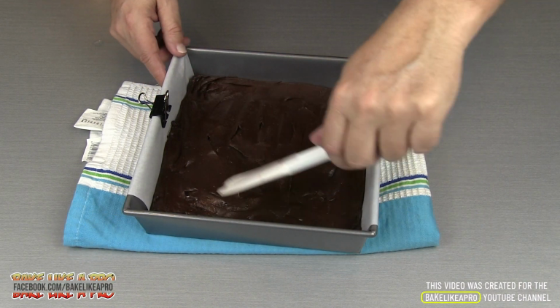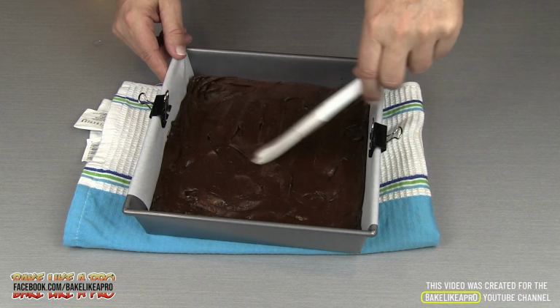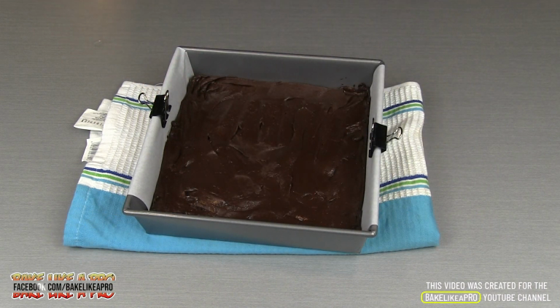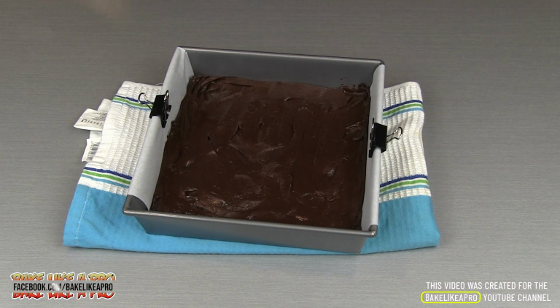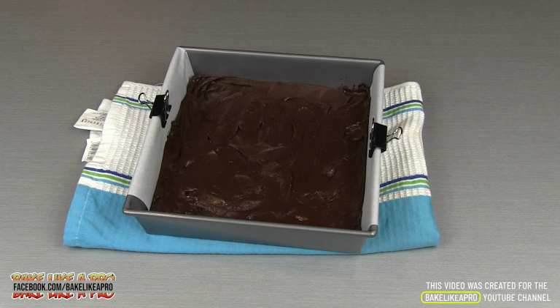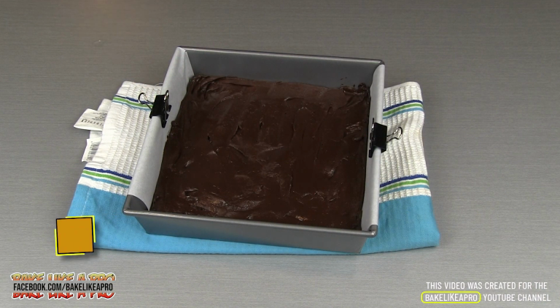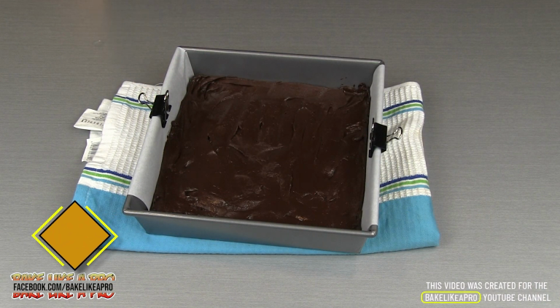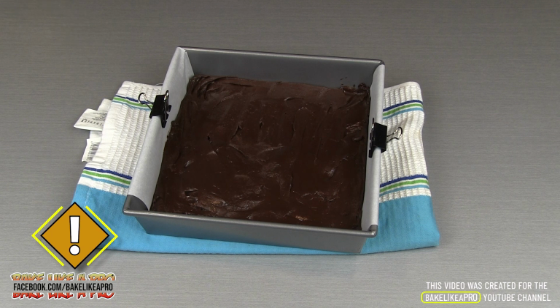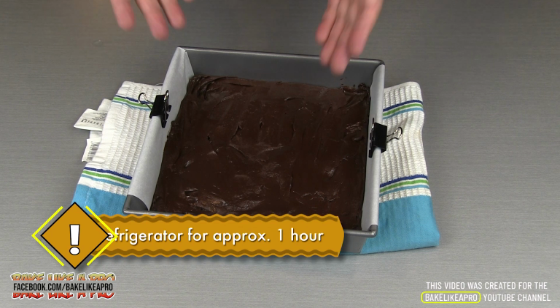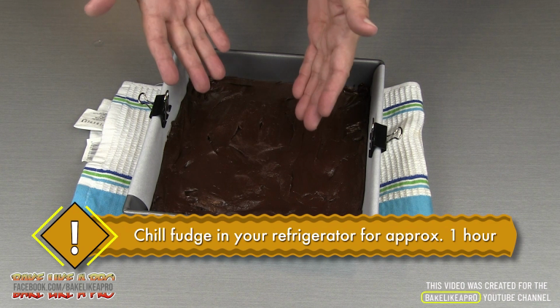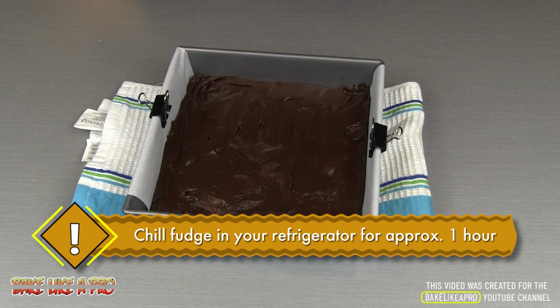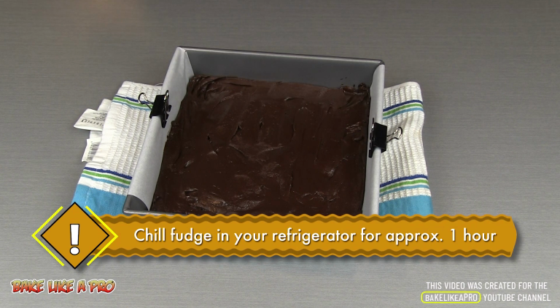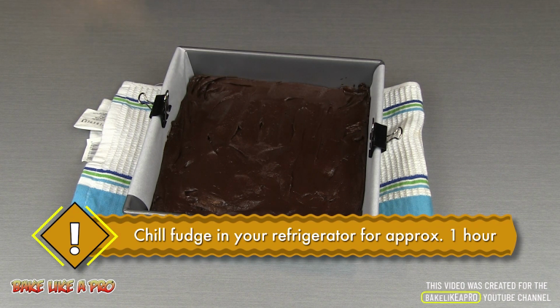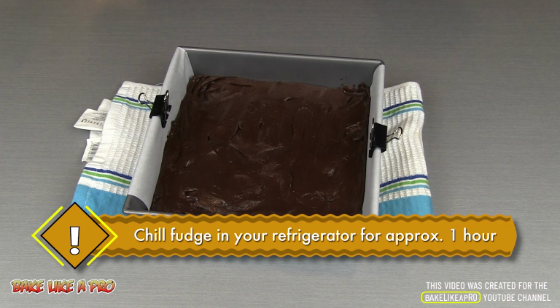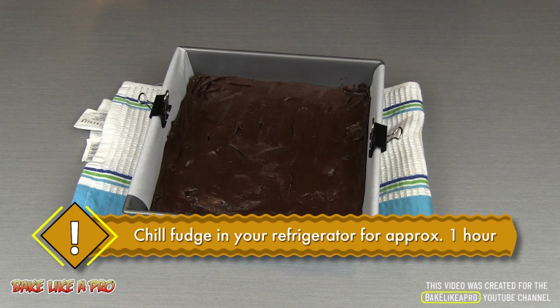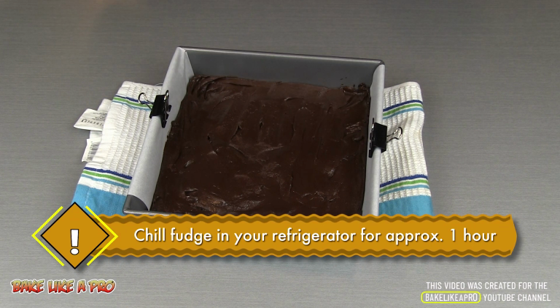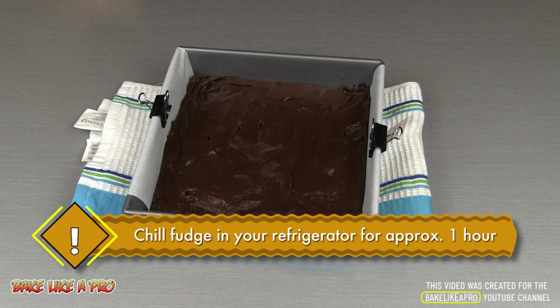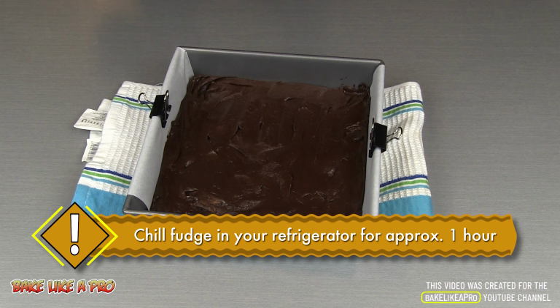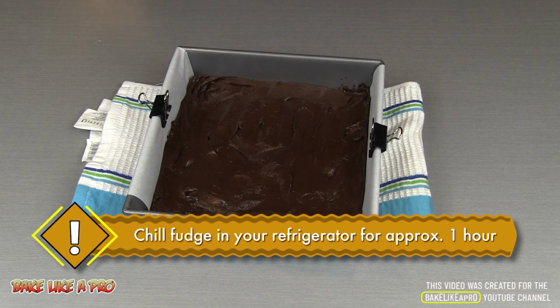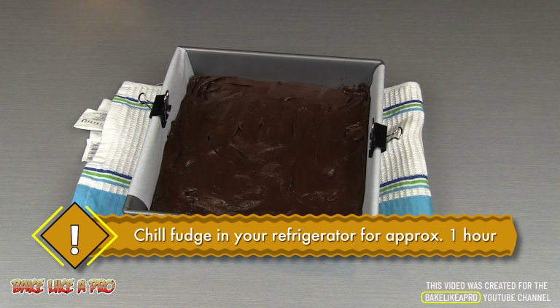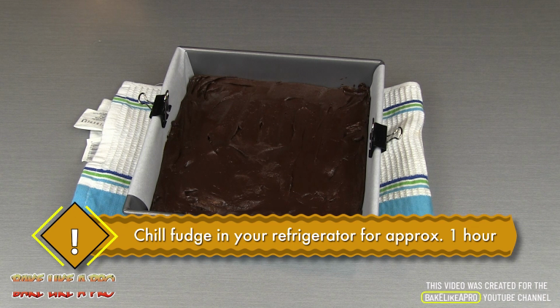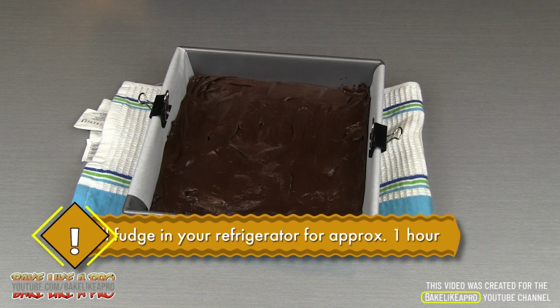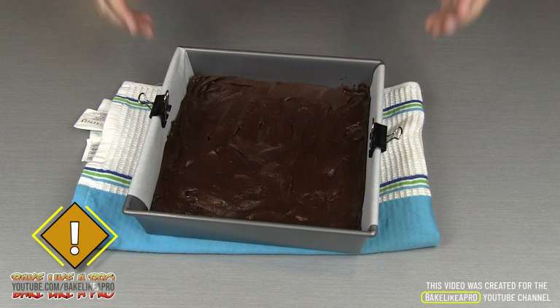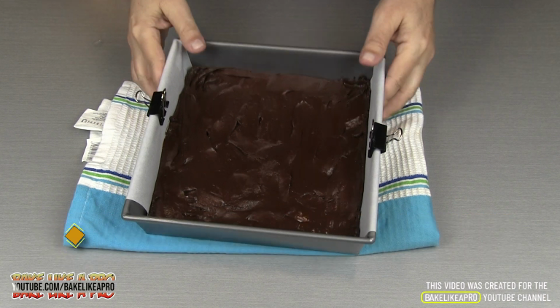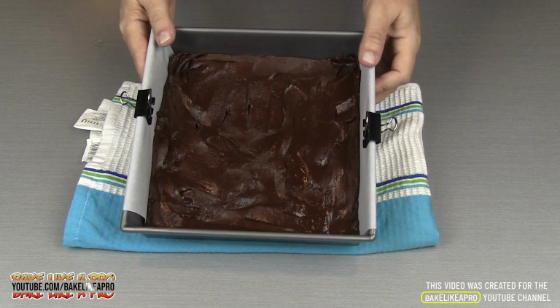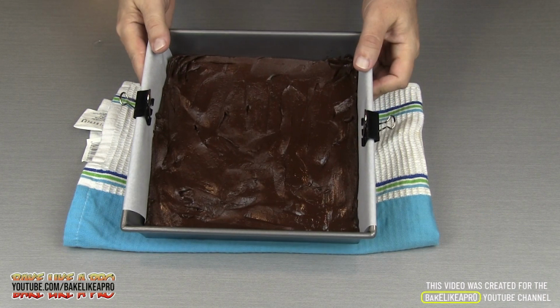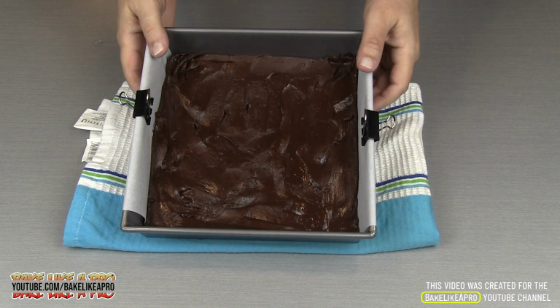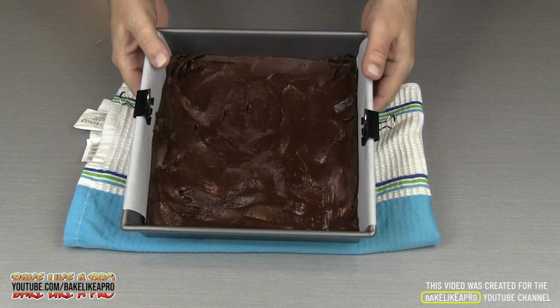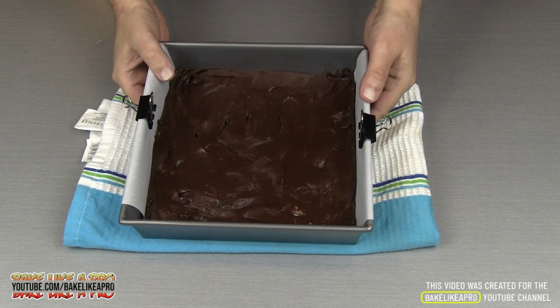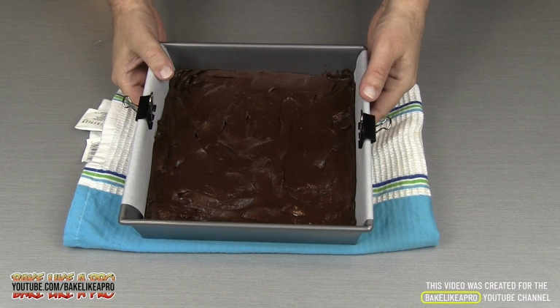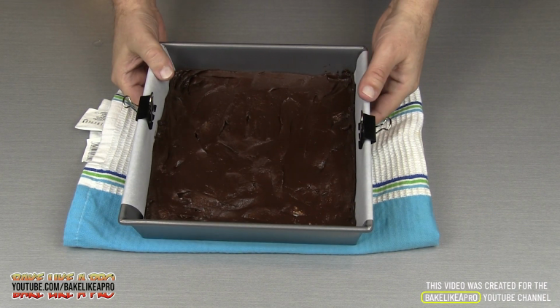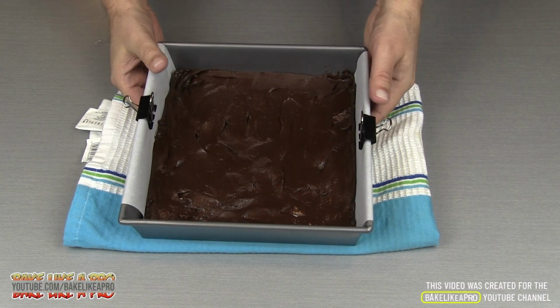And that looks perfect. All you have to do now is put this into your fridge for about an hour or two, and that's it. Bring it out, cut it up, and enjoy. I'll pop it into the fridge and we'll come back a little later on when it's cold.